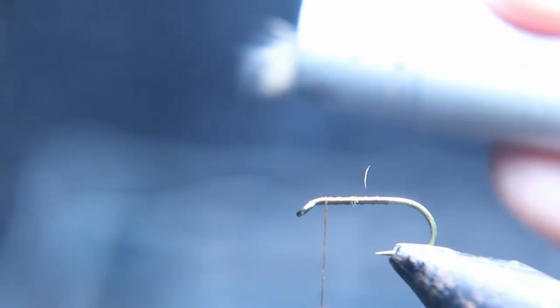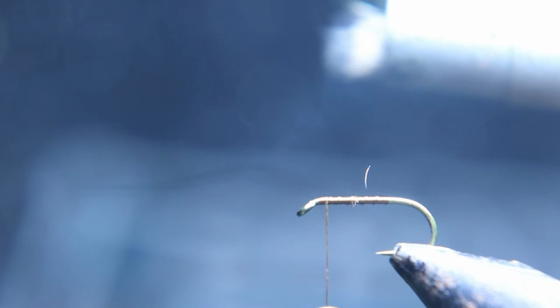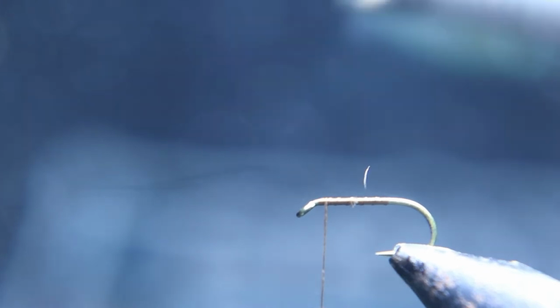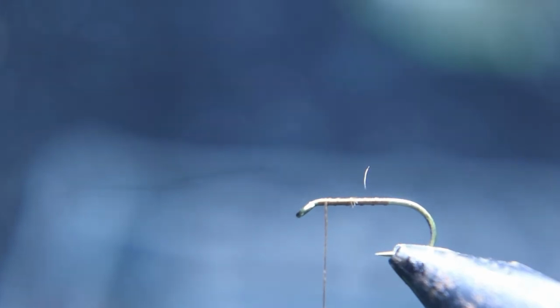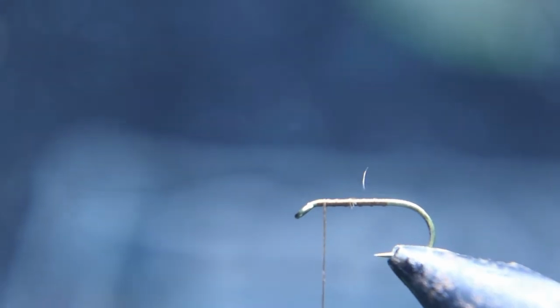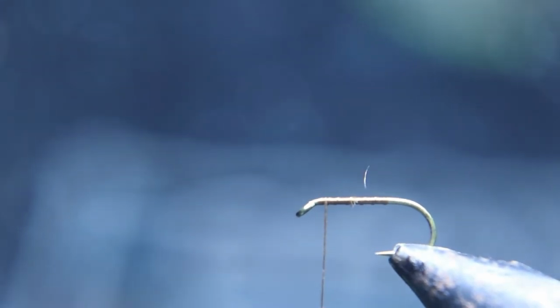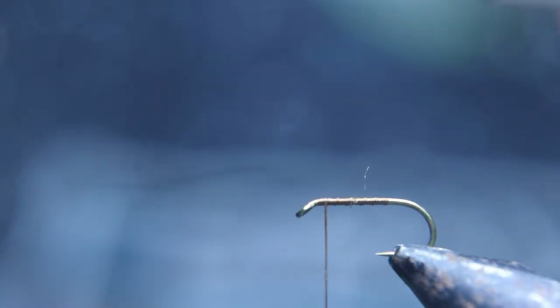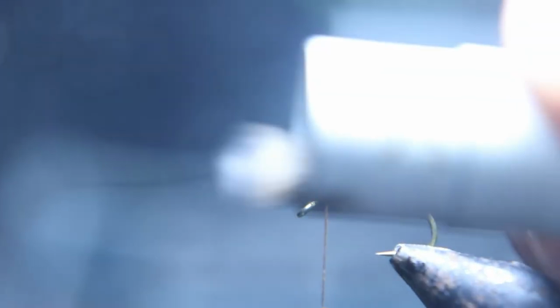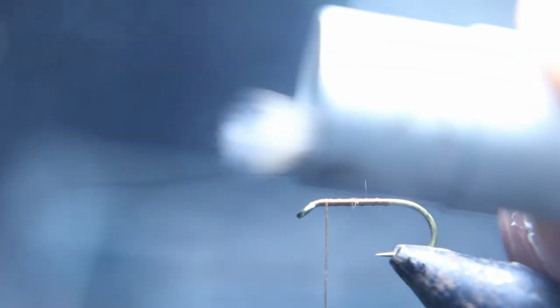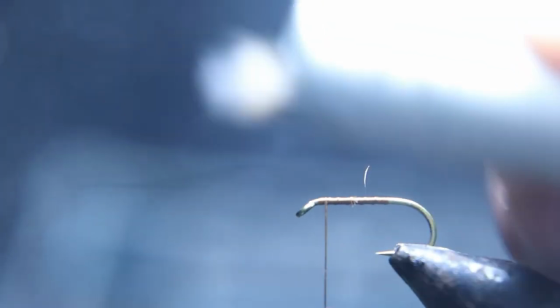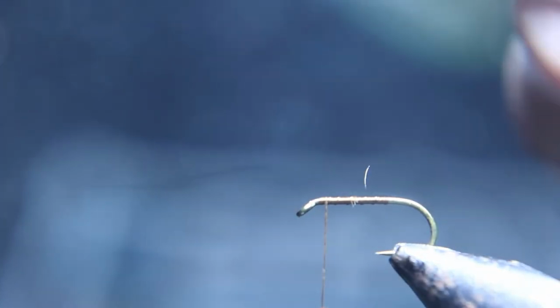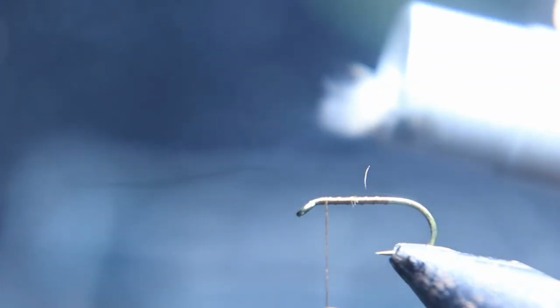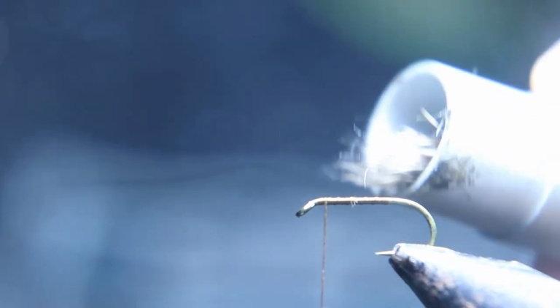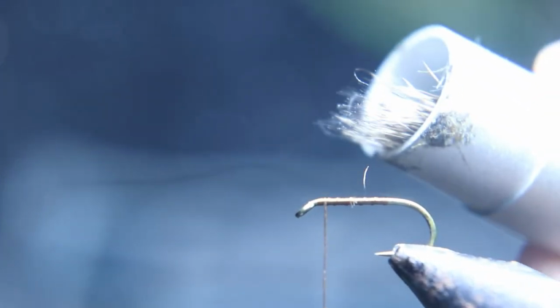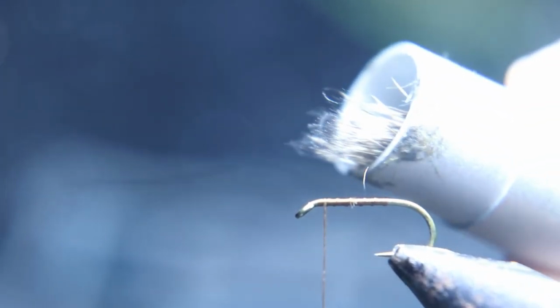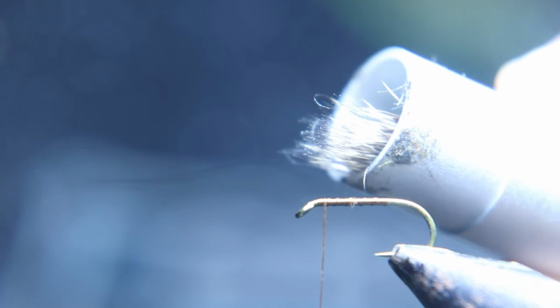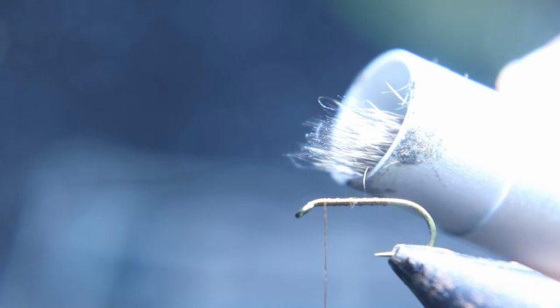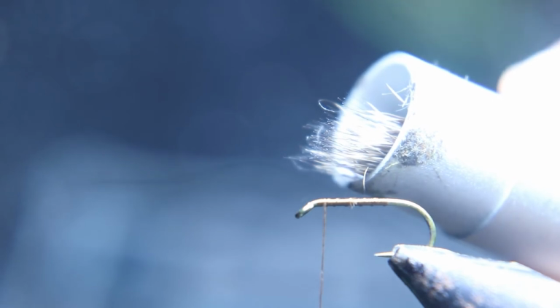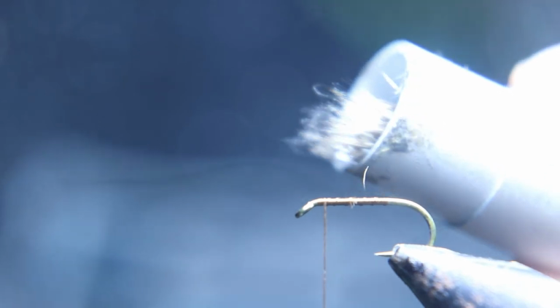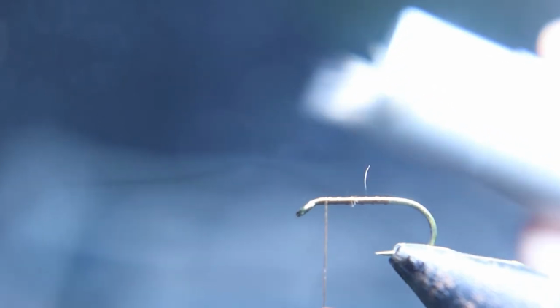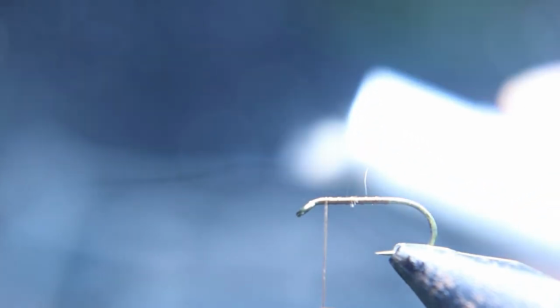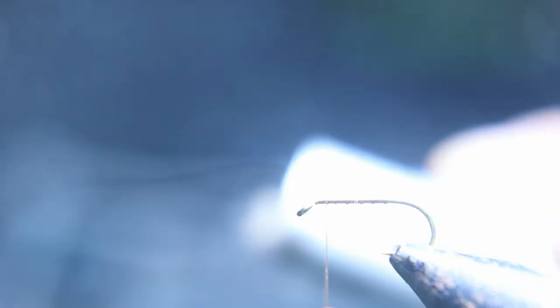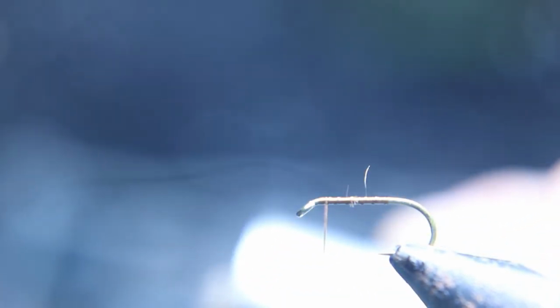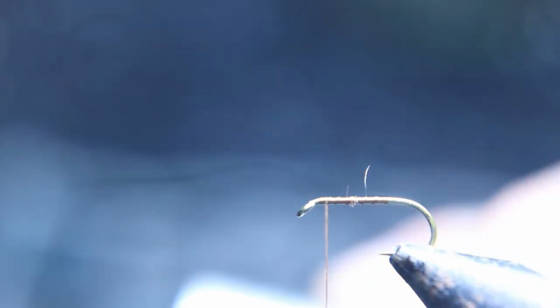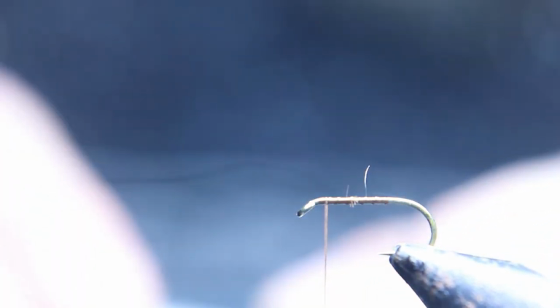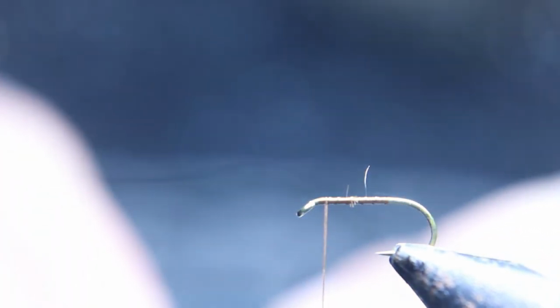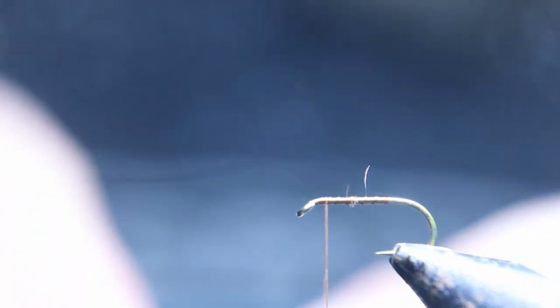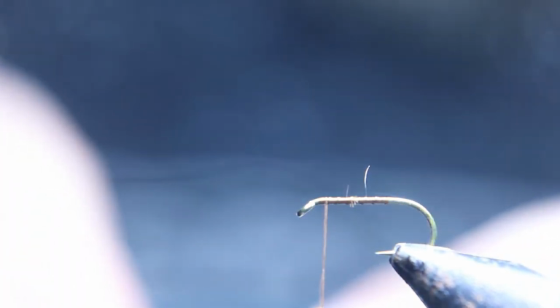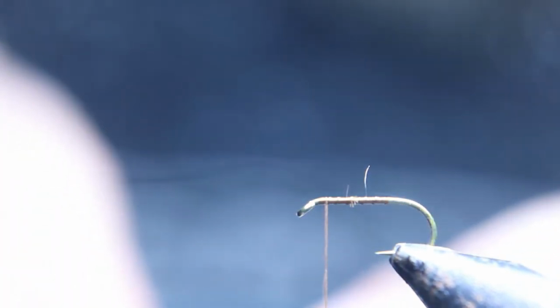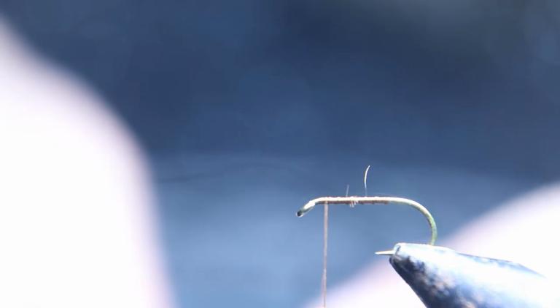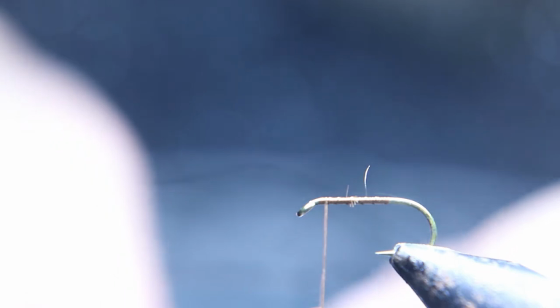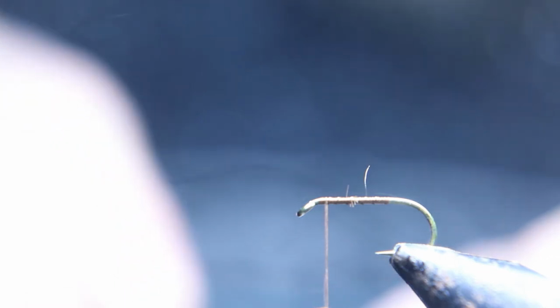You can see here's some of that webbing that I didn't get all the way out, so you just have to pick that out and make sure it's all gone. You can see how it lines up the tips of the deer hair — make sure they're all lined up.